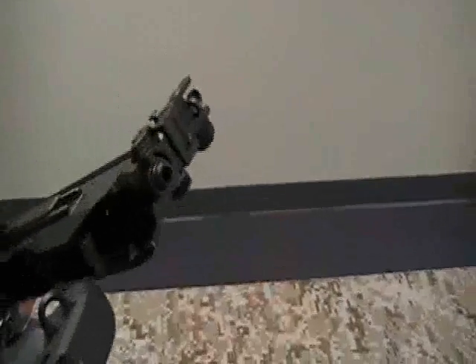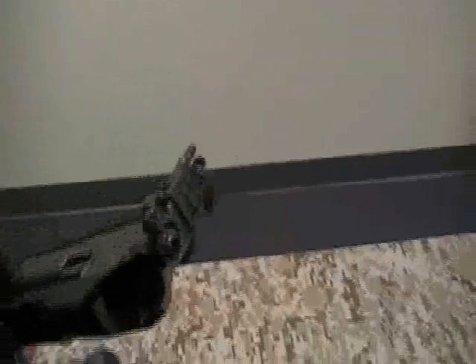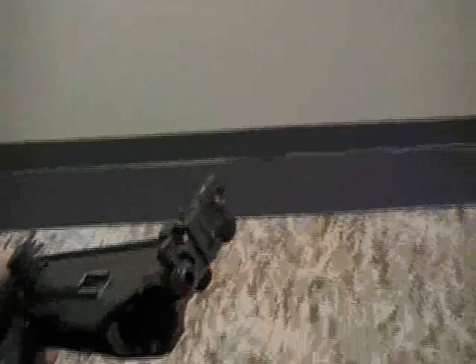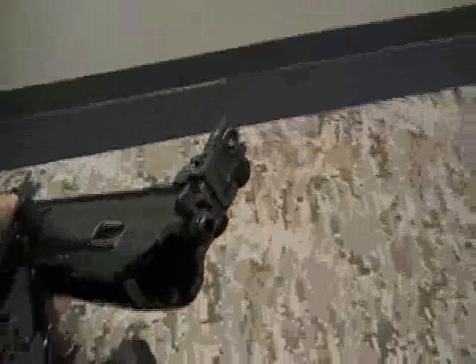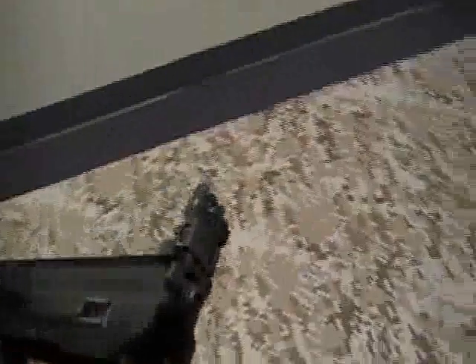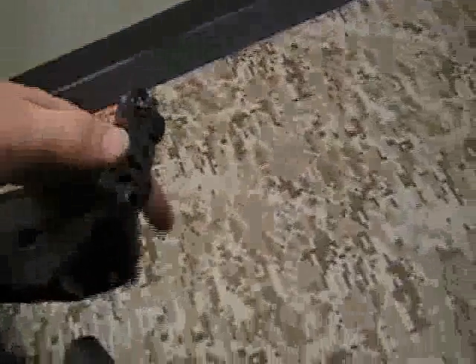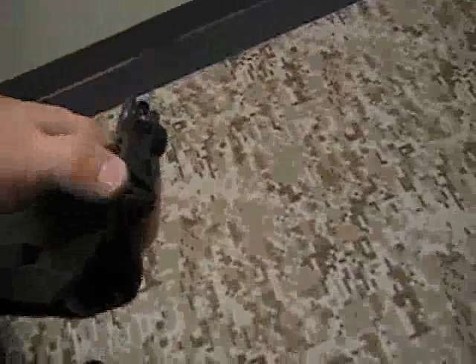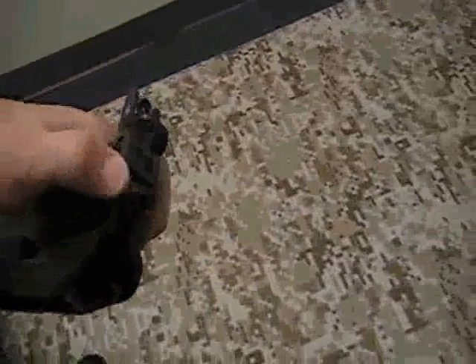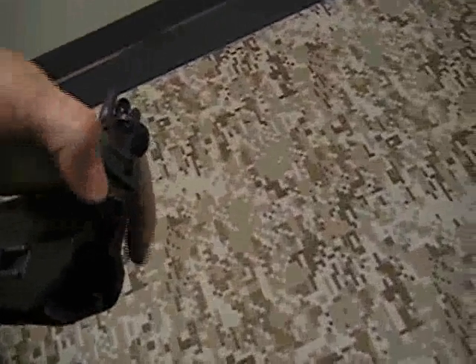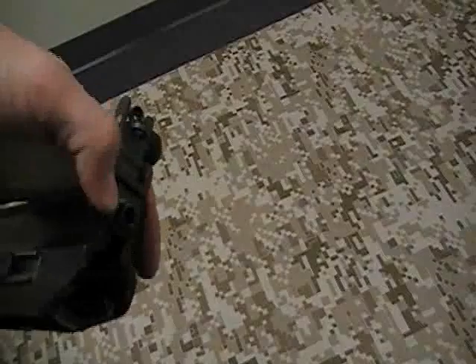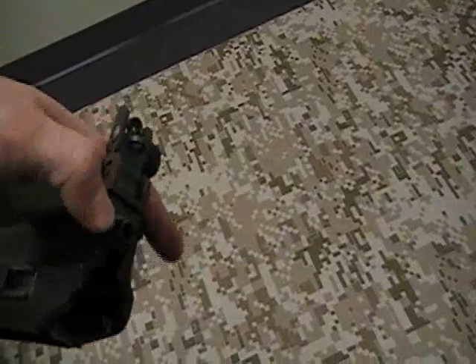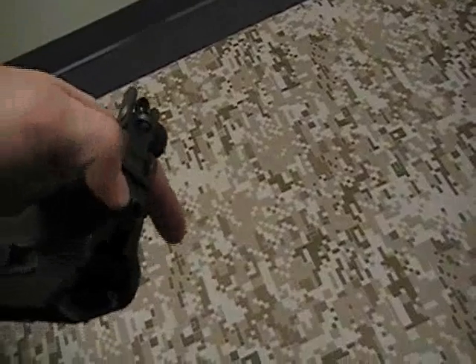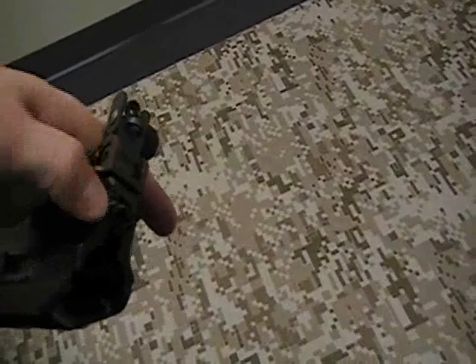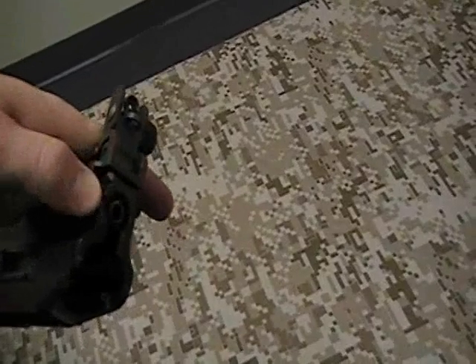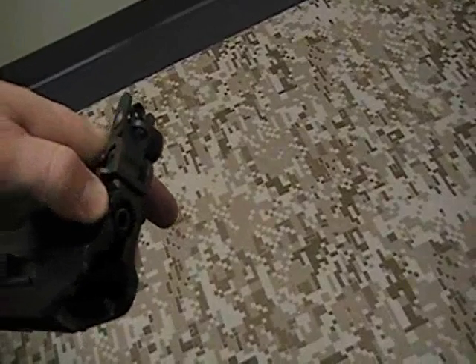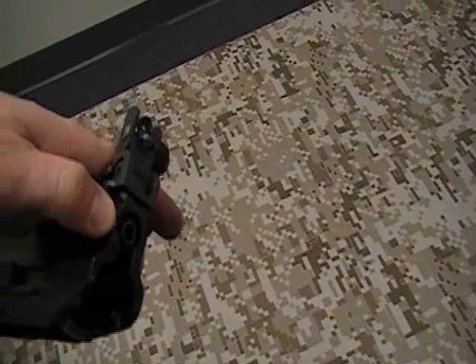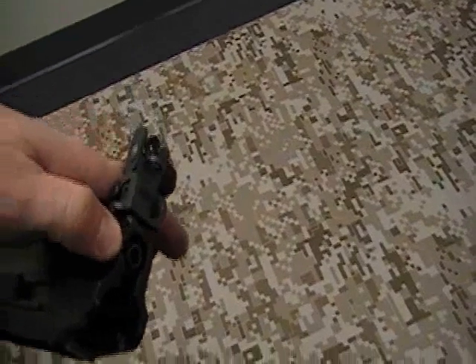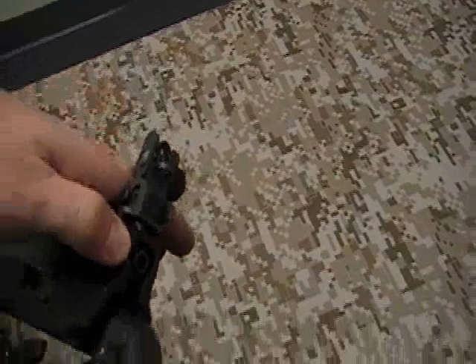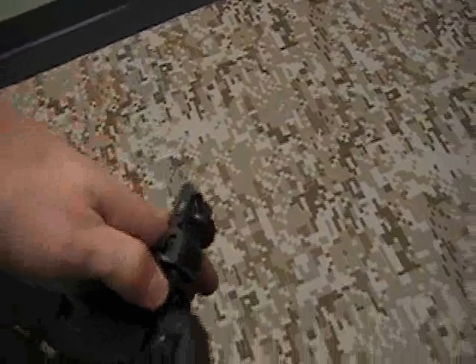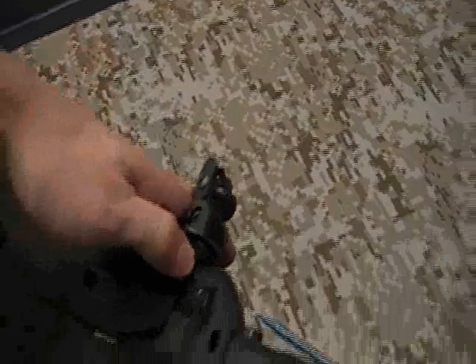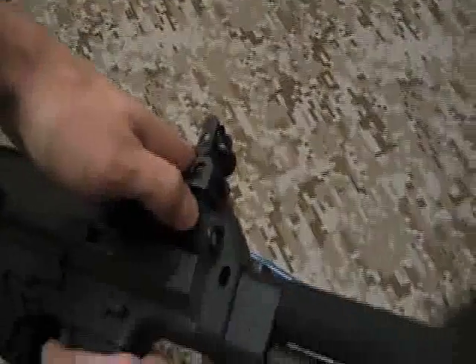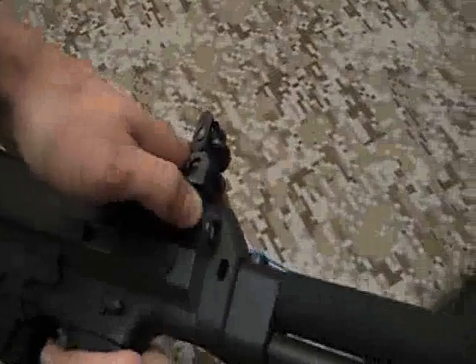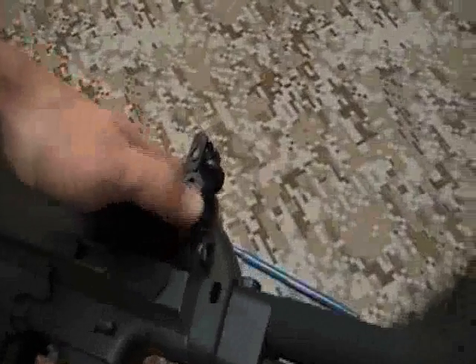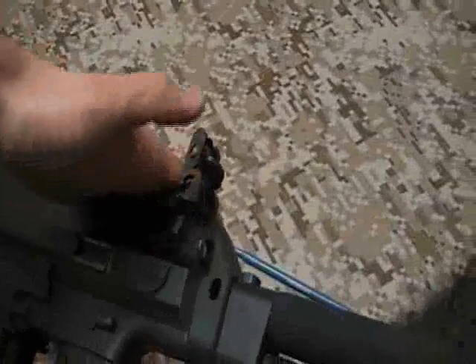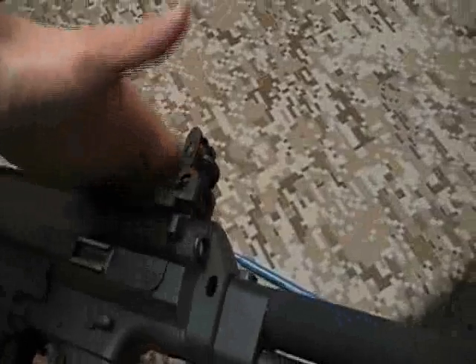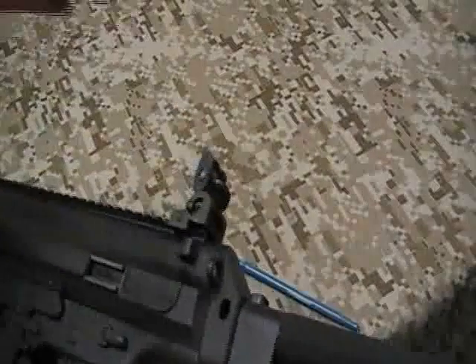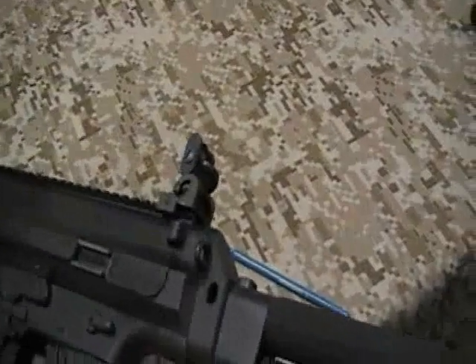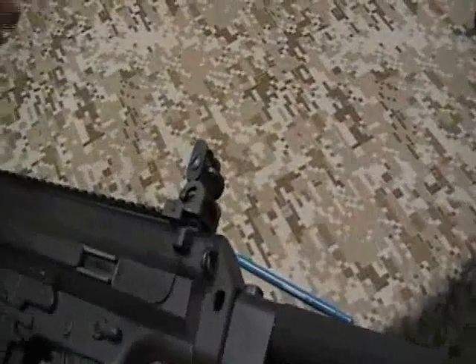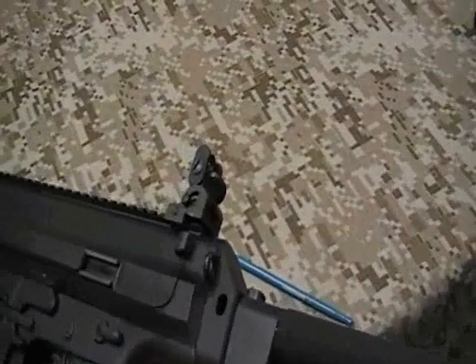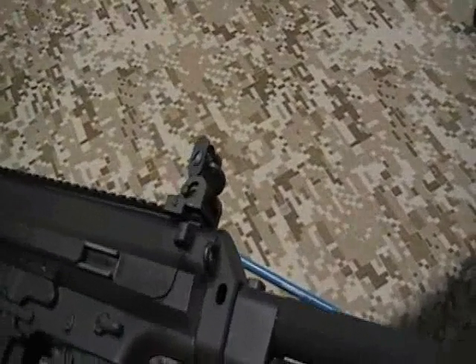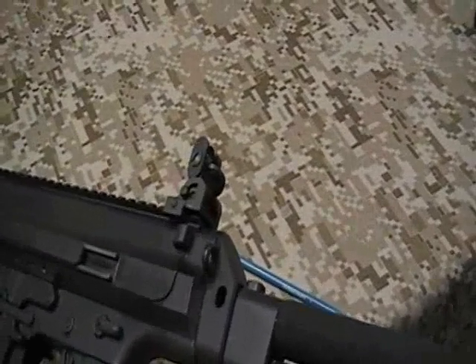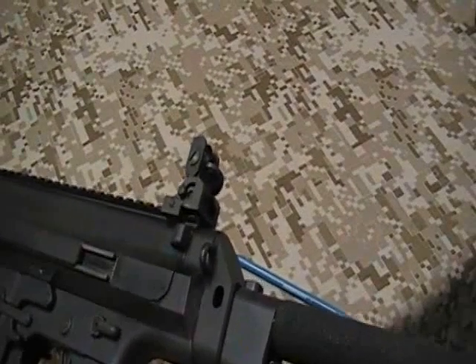Next, align the takedown button with its hole in the upper receiver and depress it. Next, rotate the lower receiver up to the upper receiver and release the takedown button.